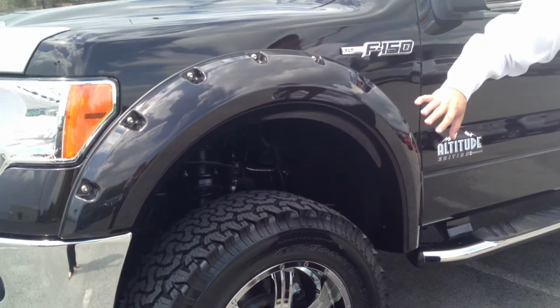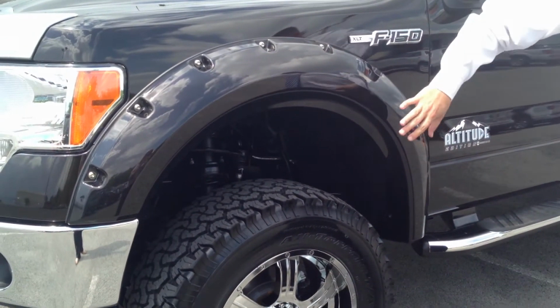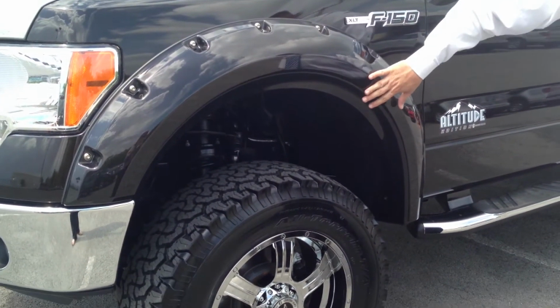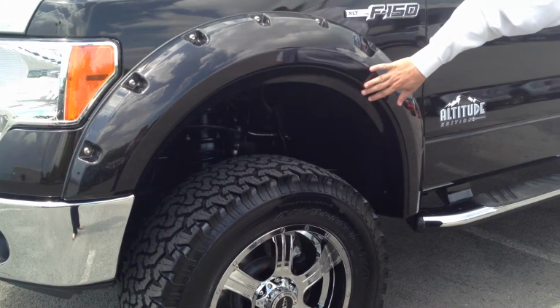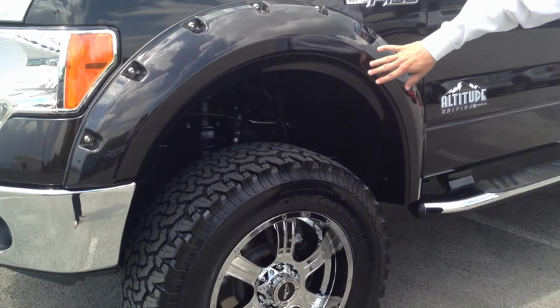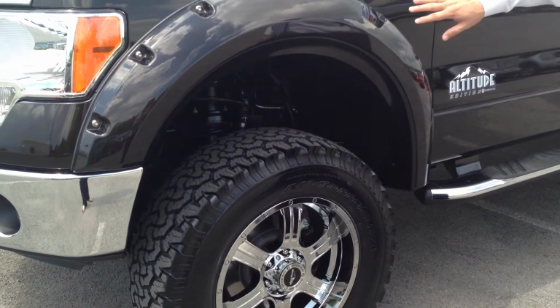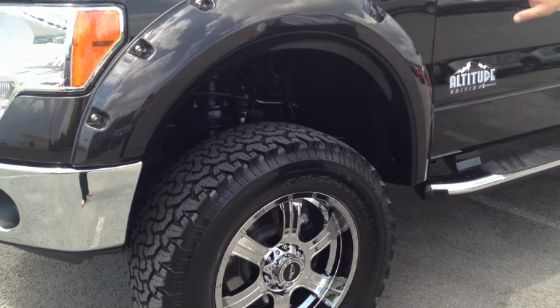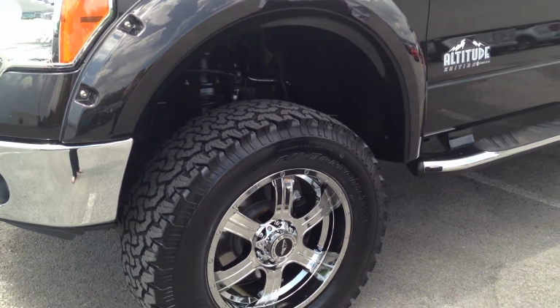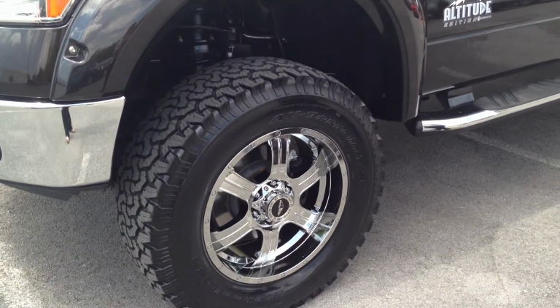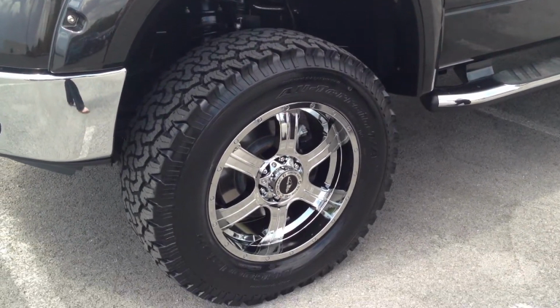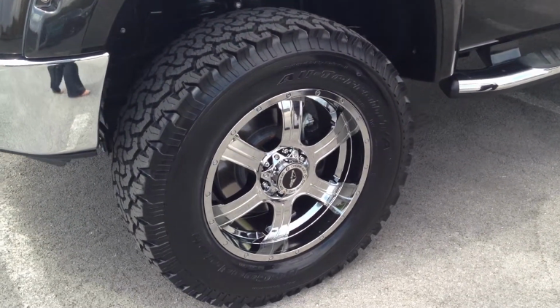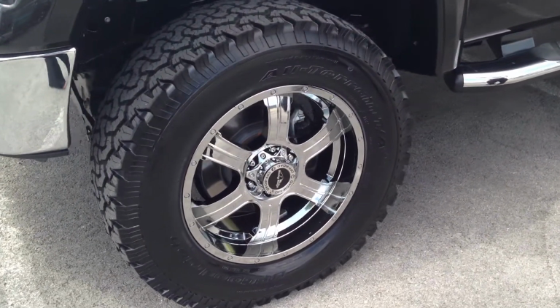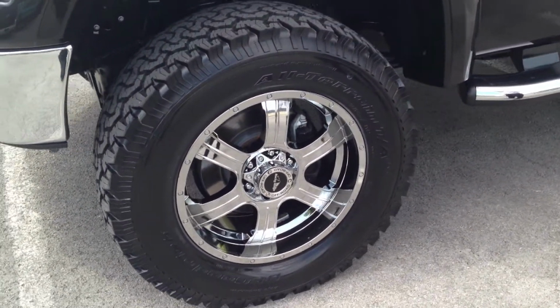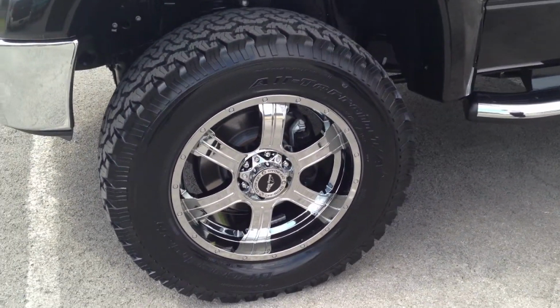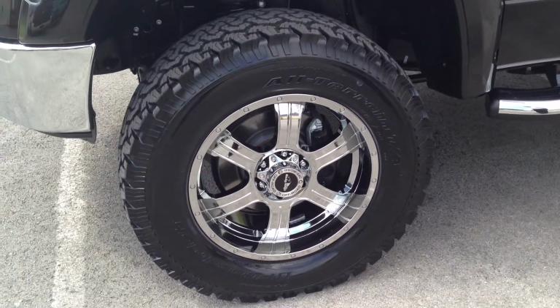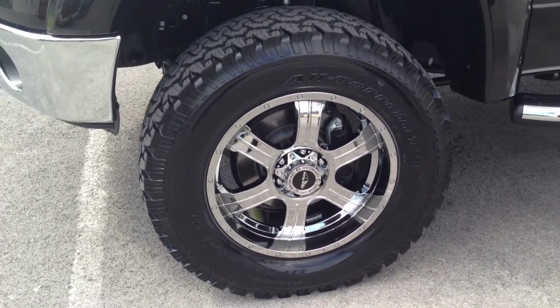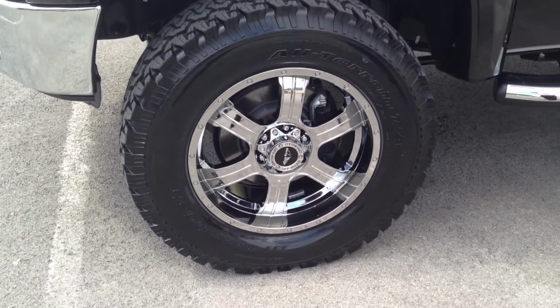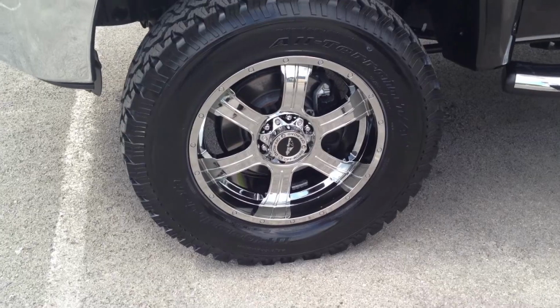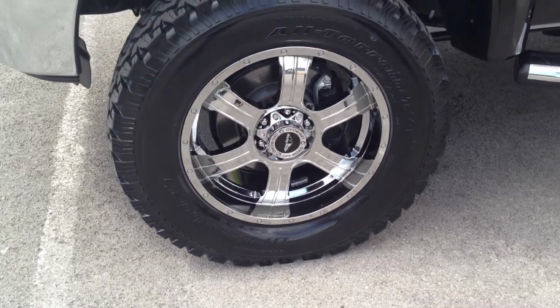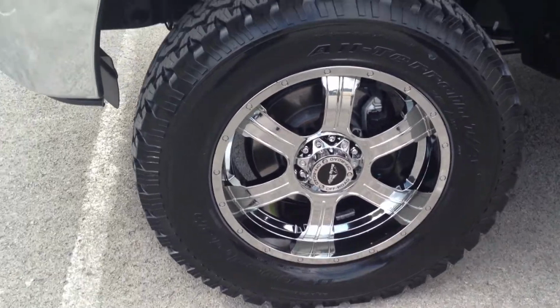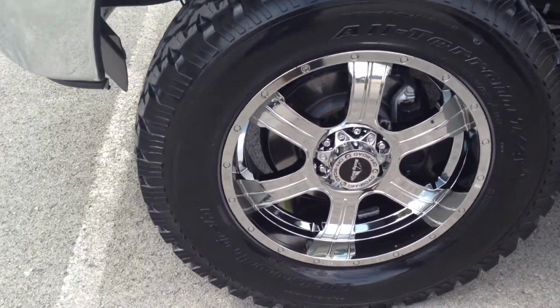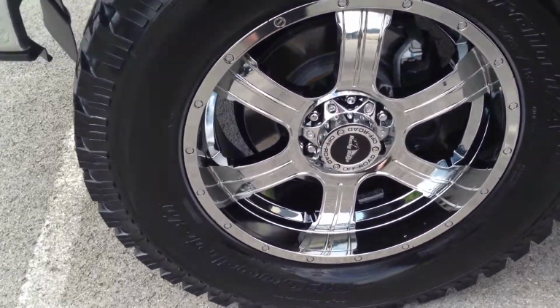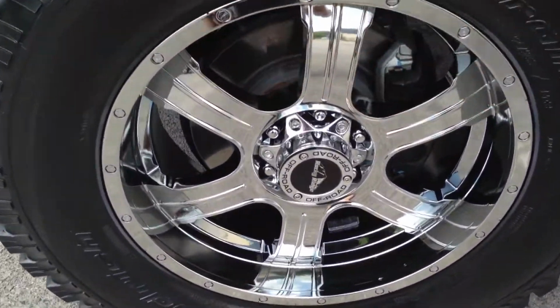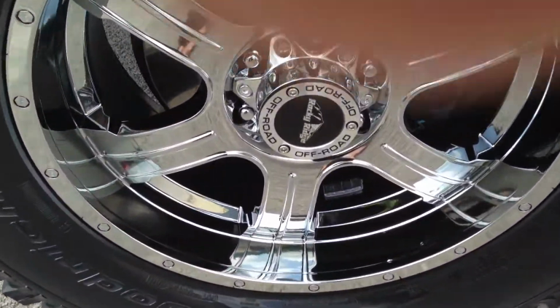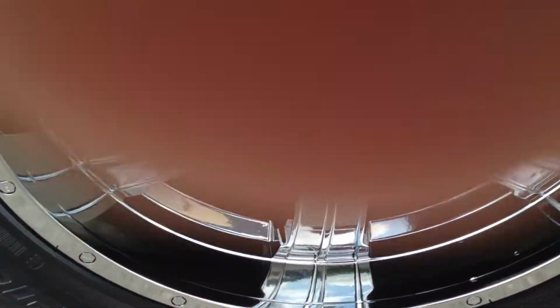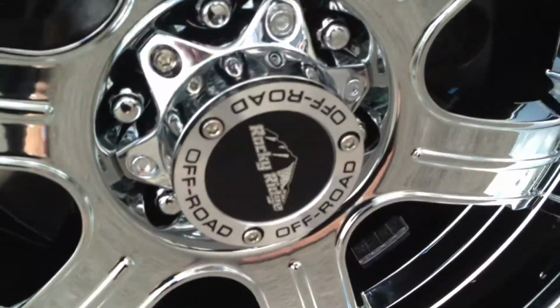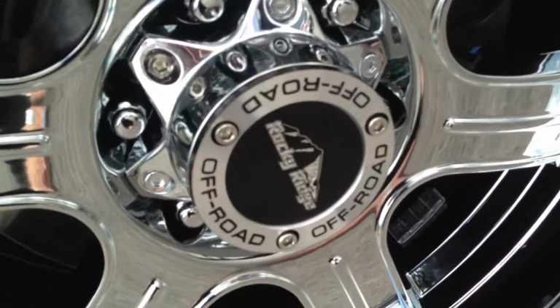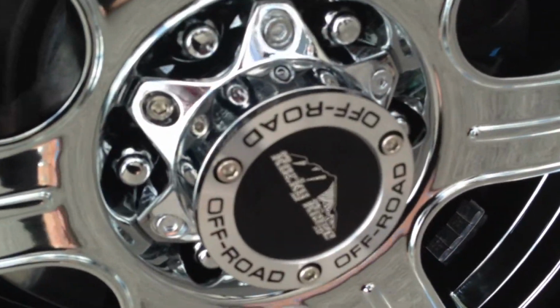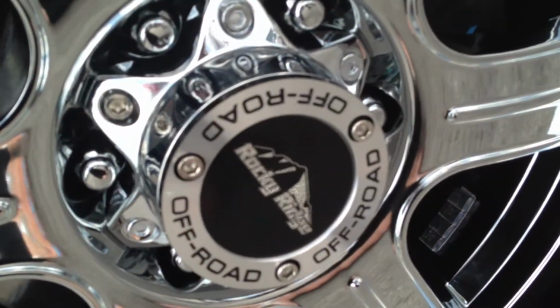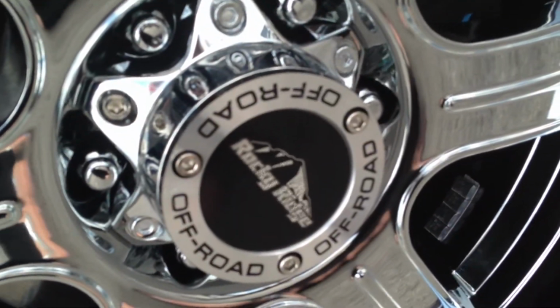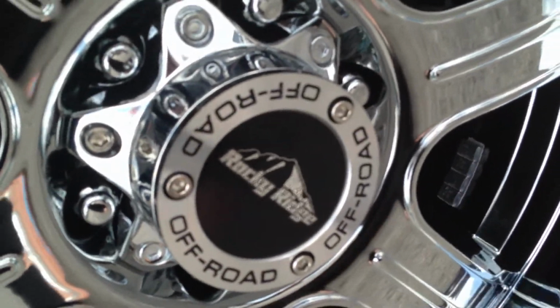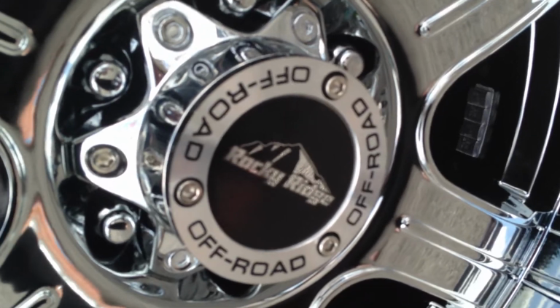They added the big fender flares to it, a 6 inch Pro Comp lift, and a 20 inch chrome wheel. It is a BF Goodrich all-terrain tire, it's a 325/60/20.